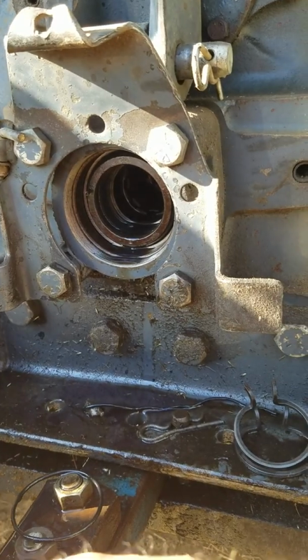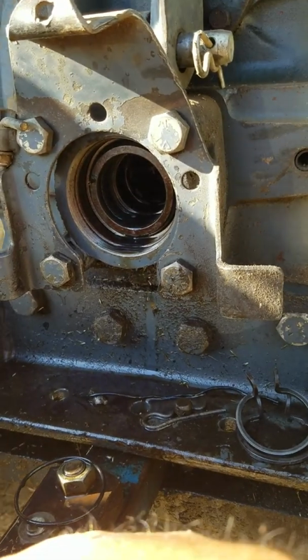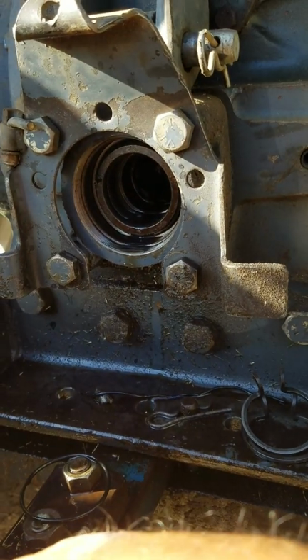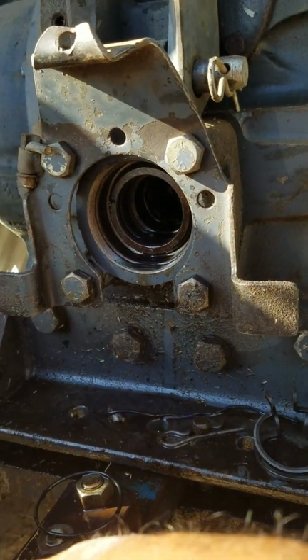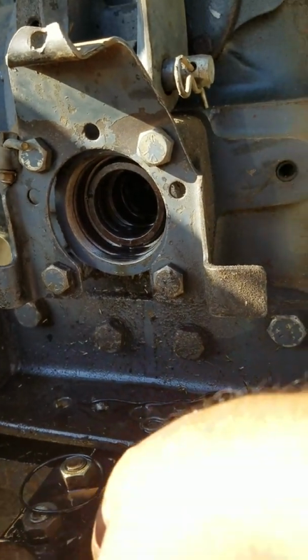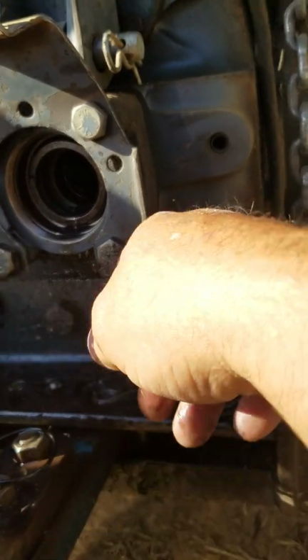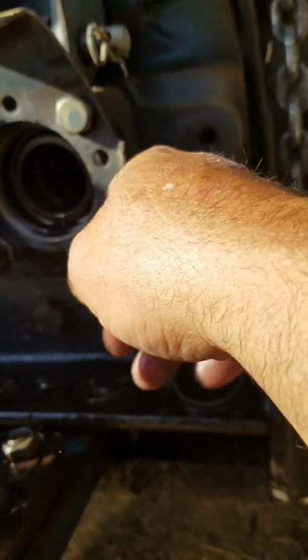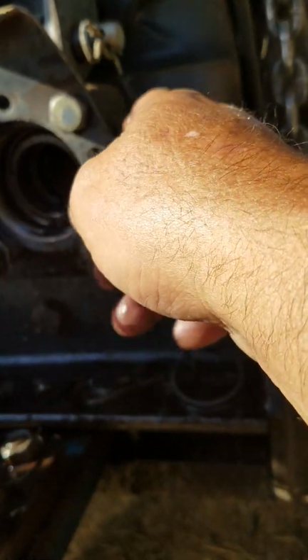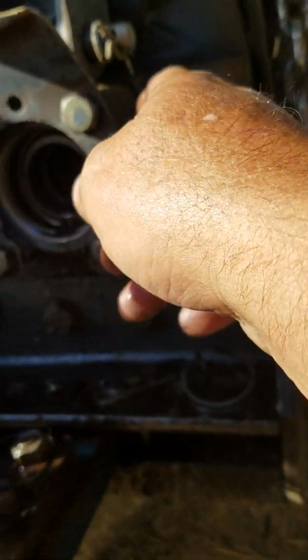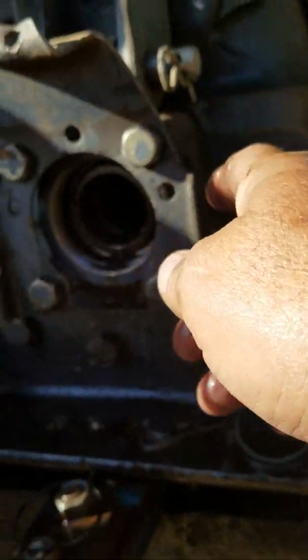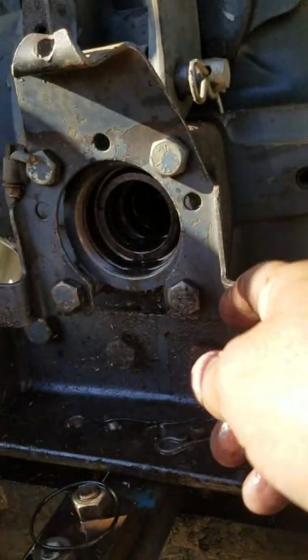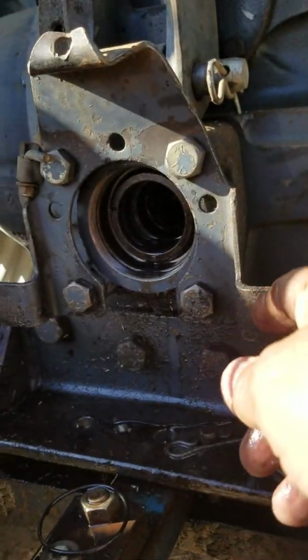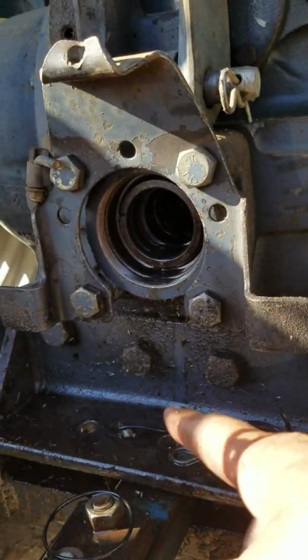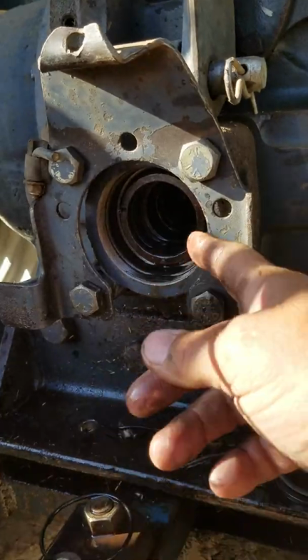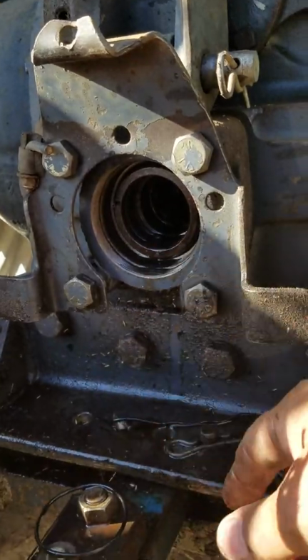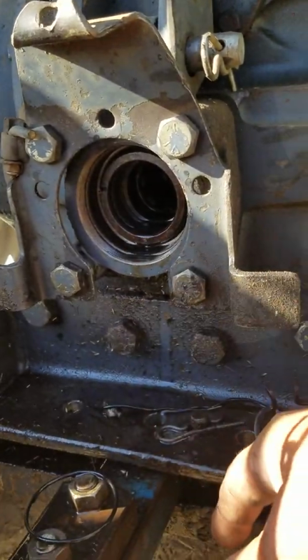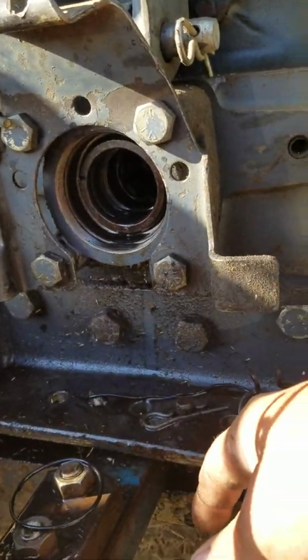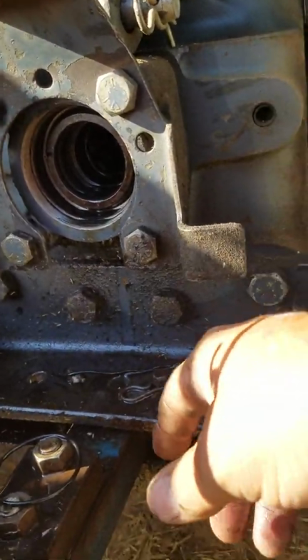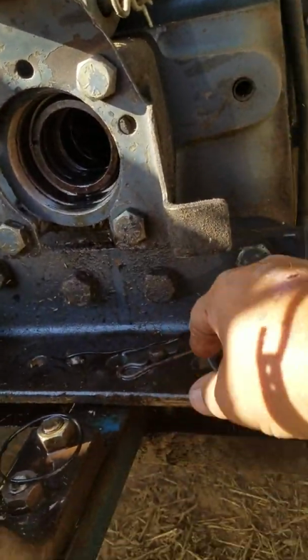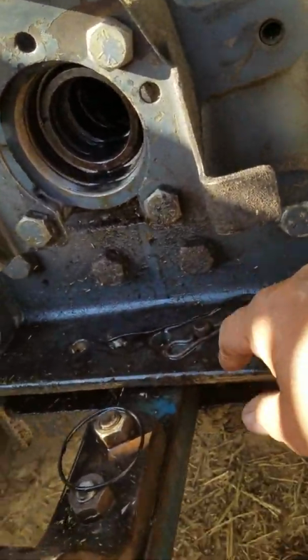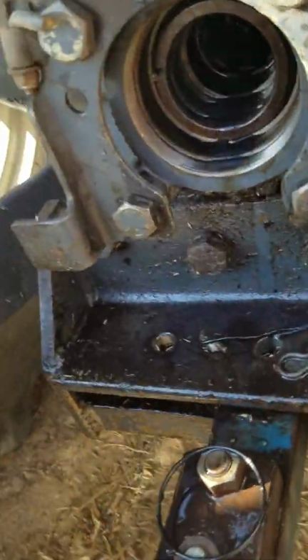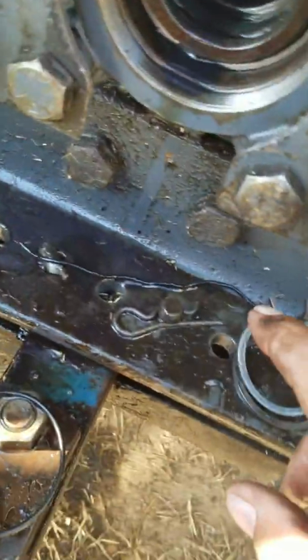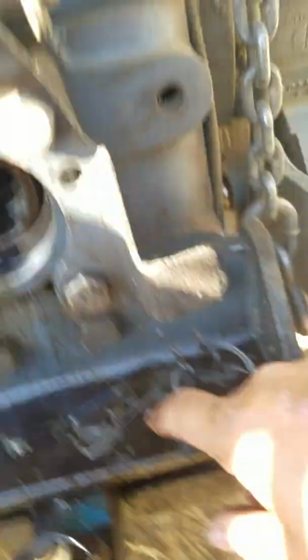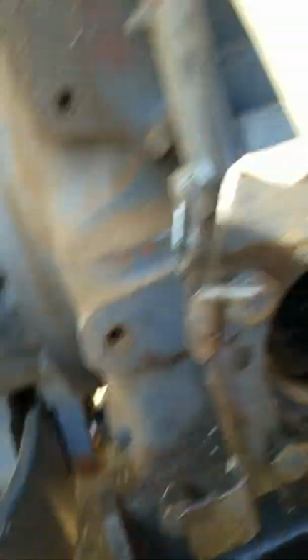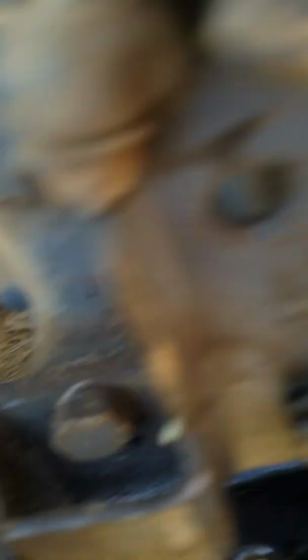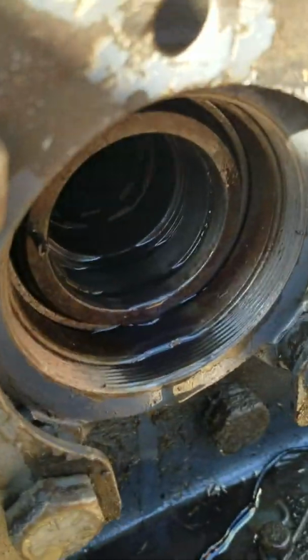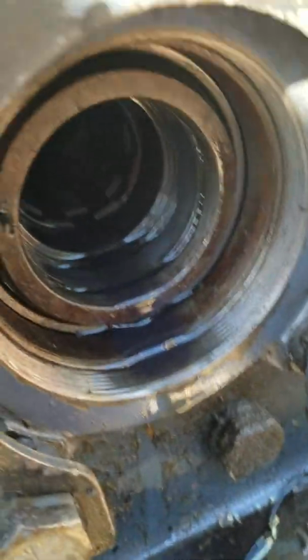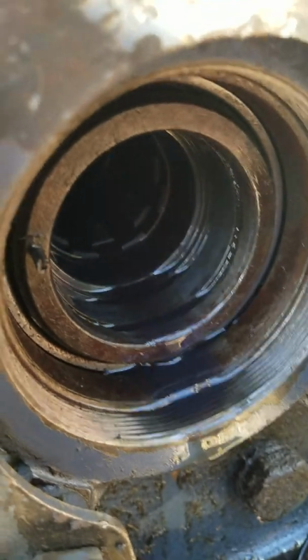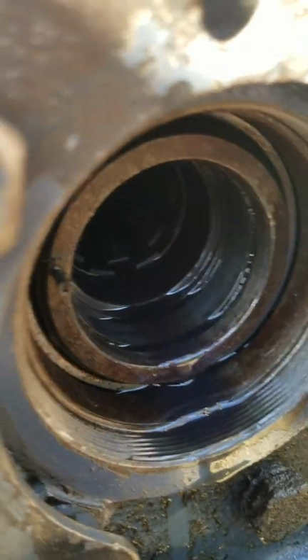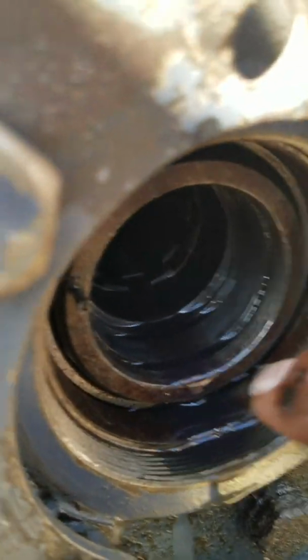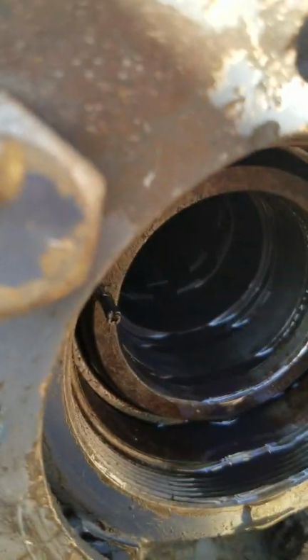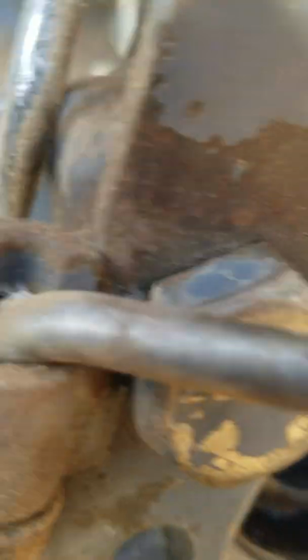You're going to lose a little bit of fluid, but not much. You don't have to put your tractor up on blocks or anything. I think probably maybe half a cup of fluid came out.